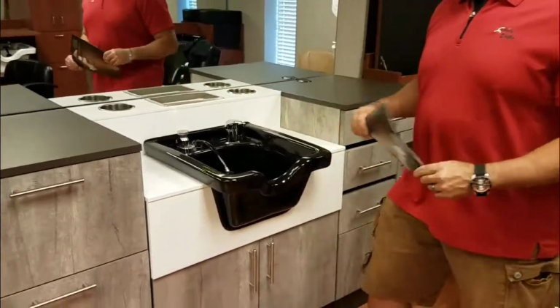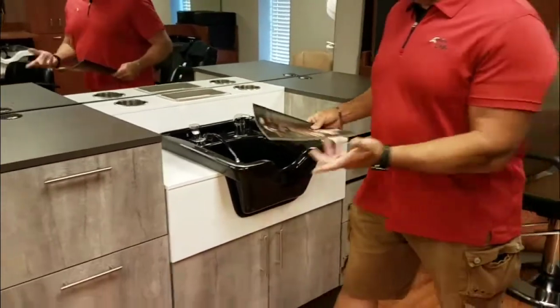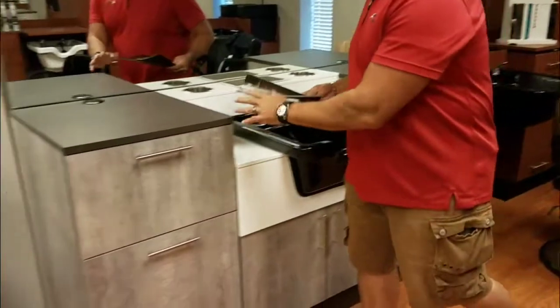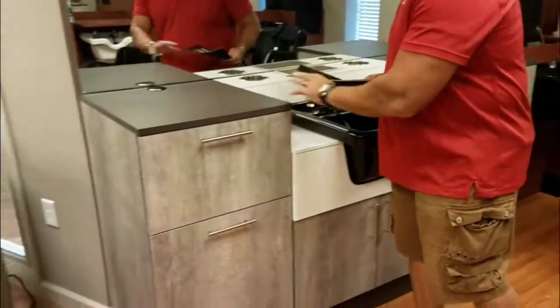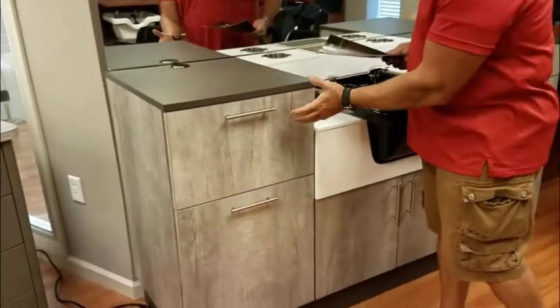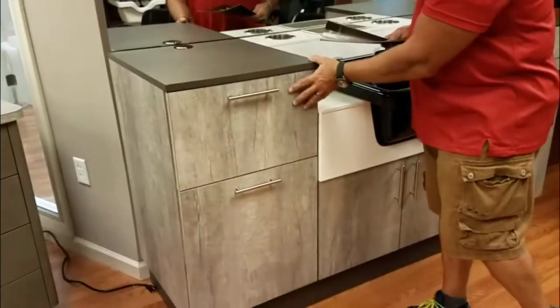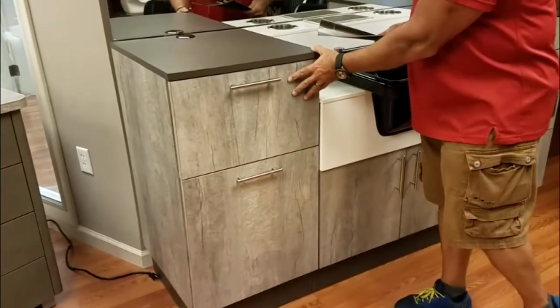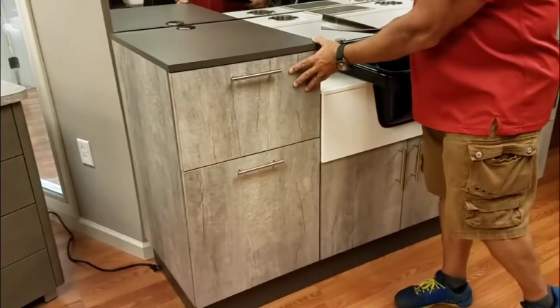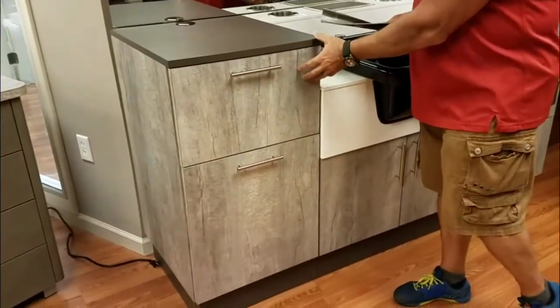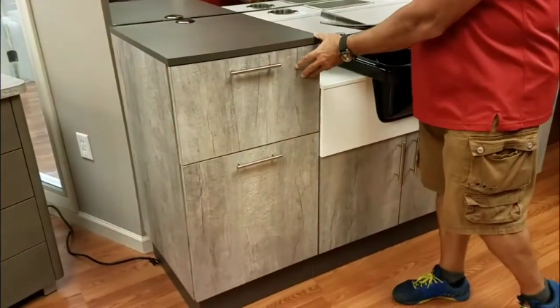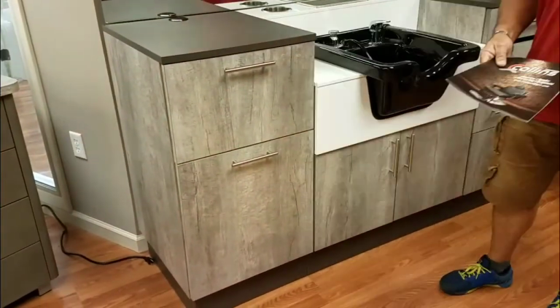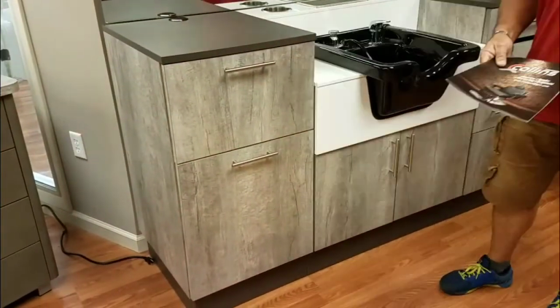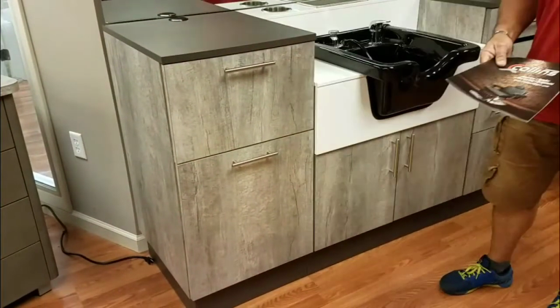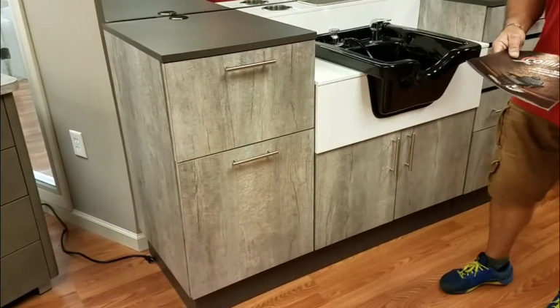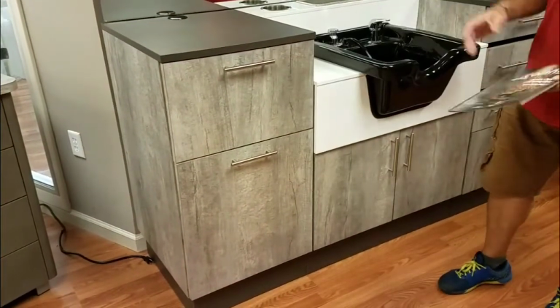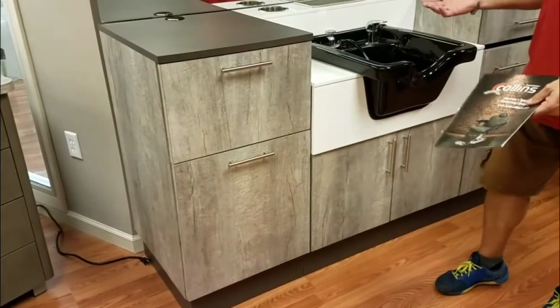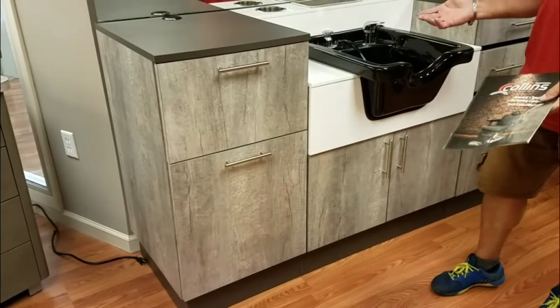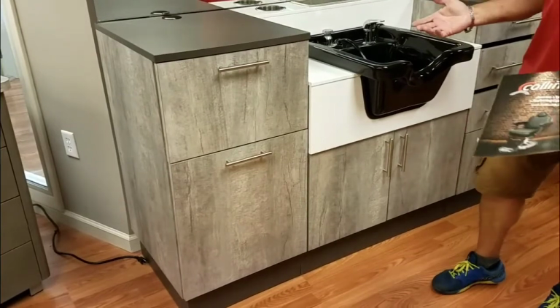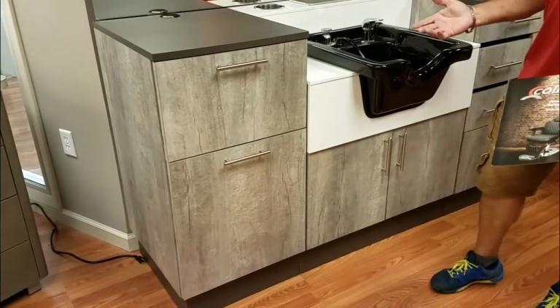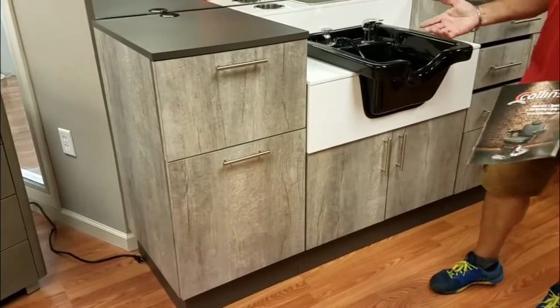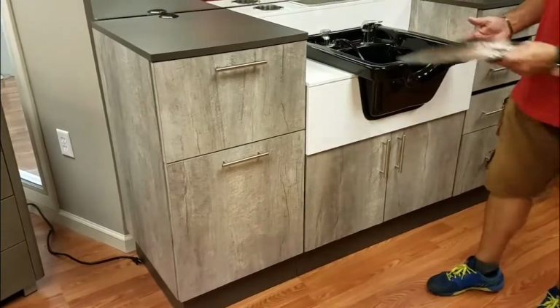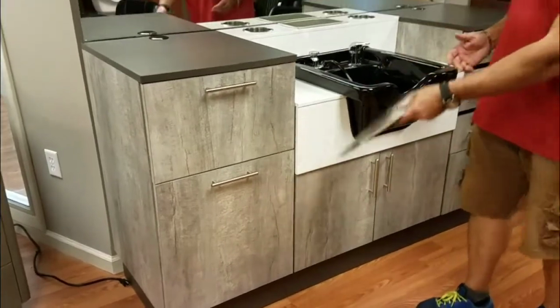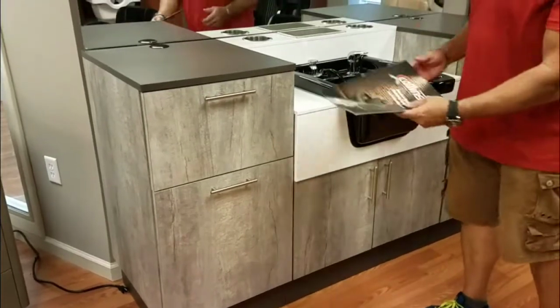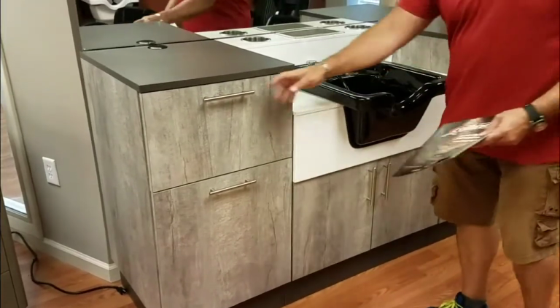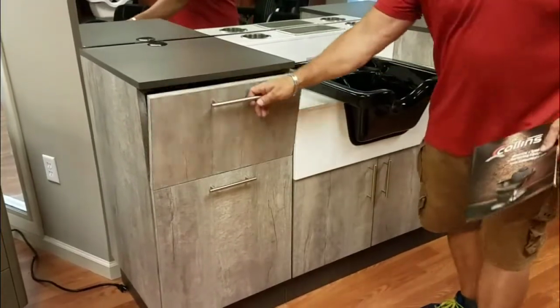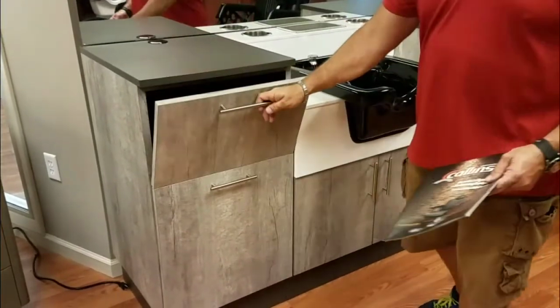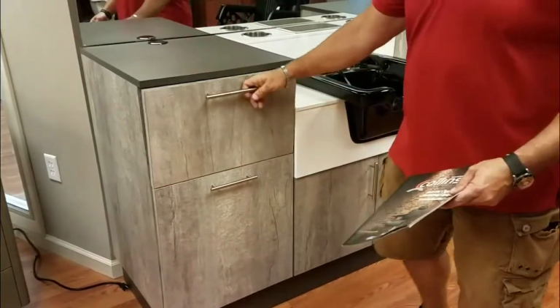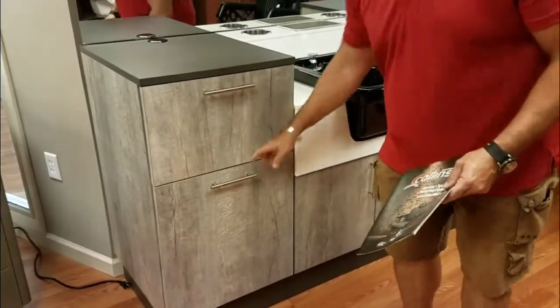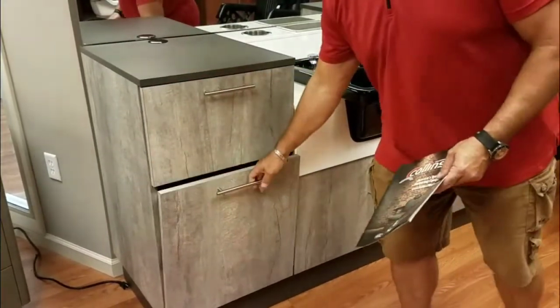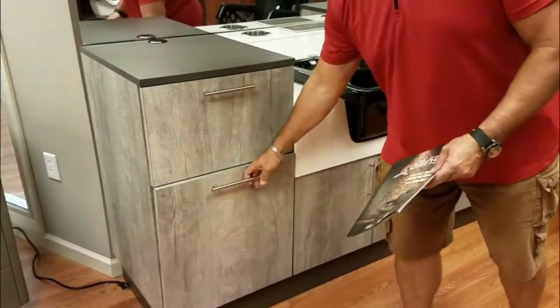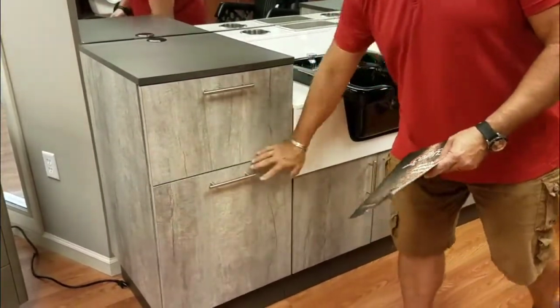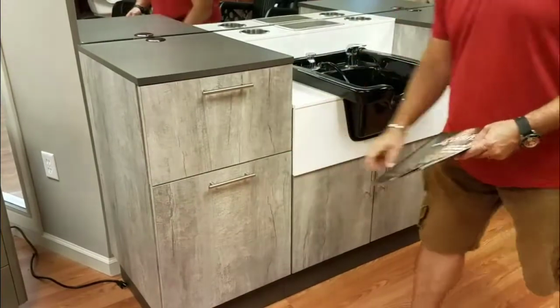This unit over here is featured in the weathered barn wood — that's a real popular color right now, but you can get it in the elements that you choose. This one comes with two tilt-out drawers for storage and a trash can.